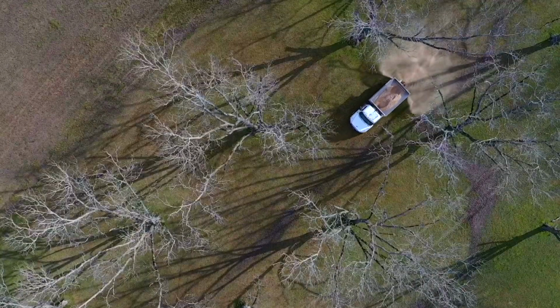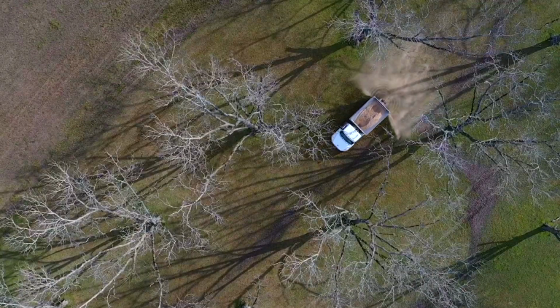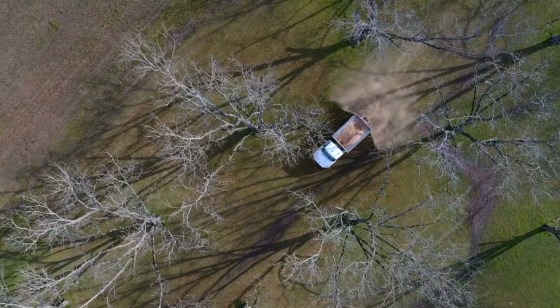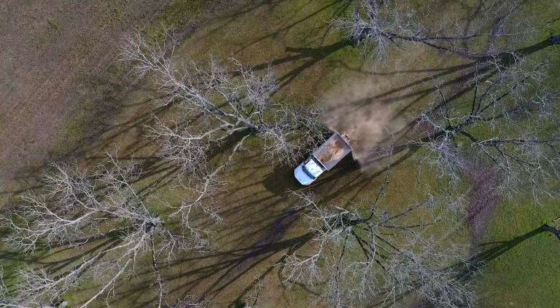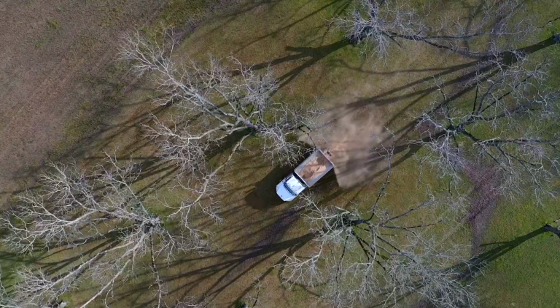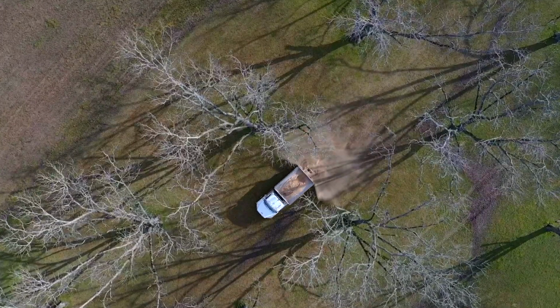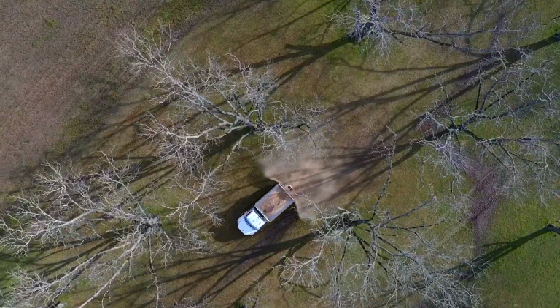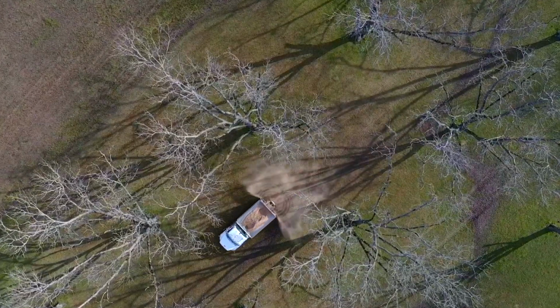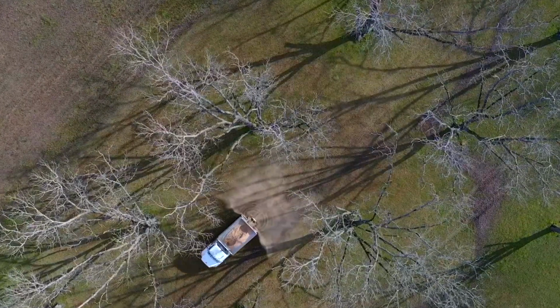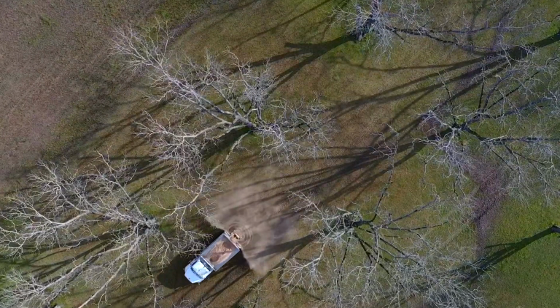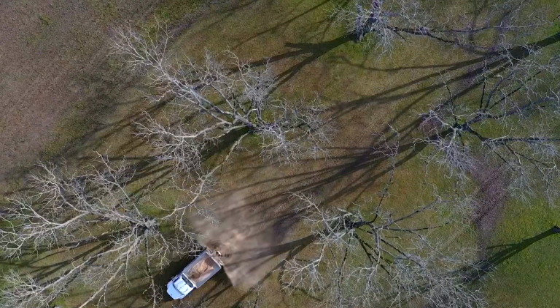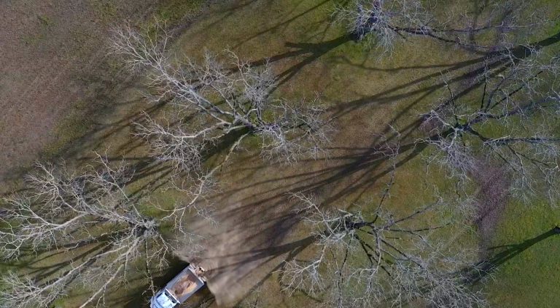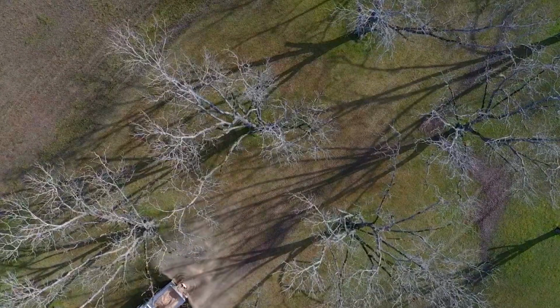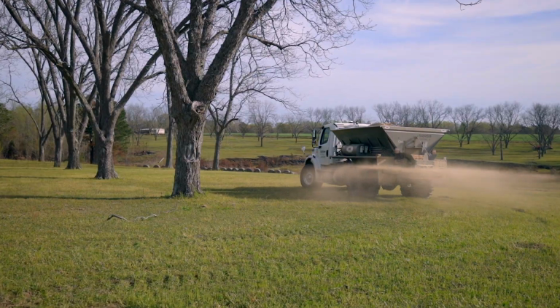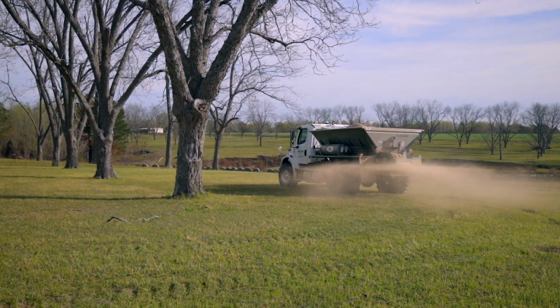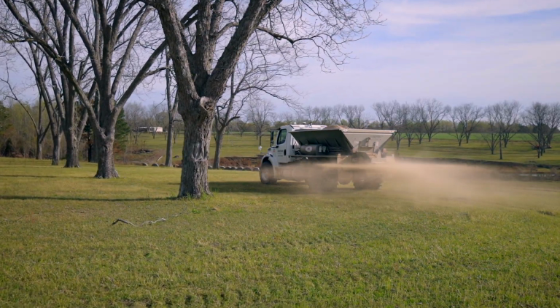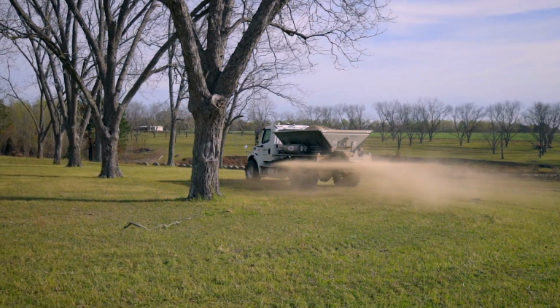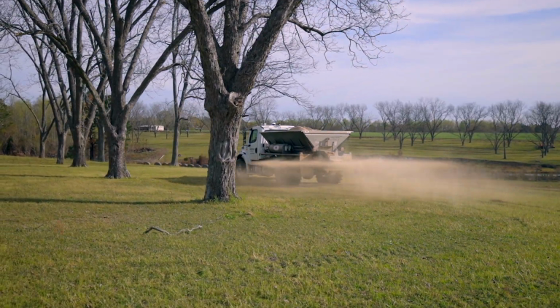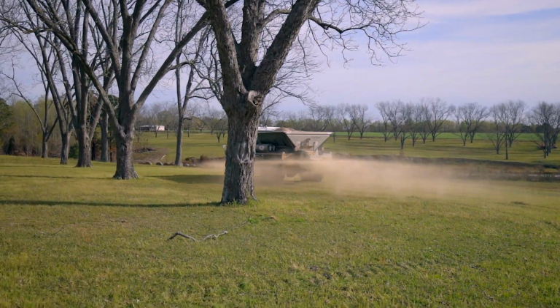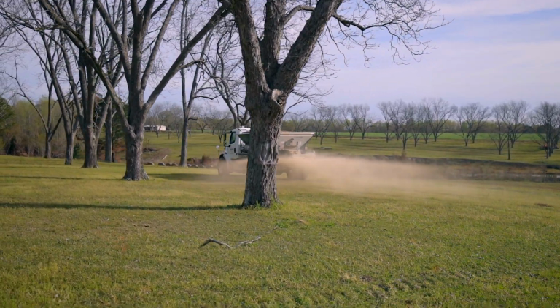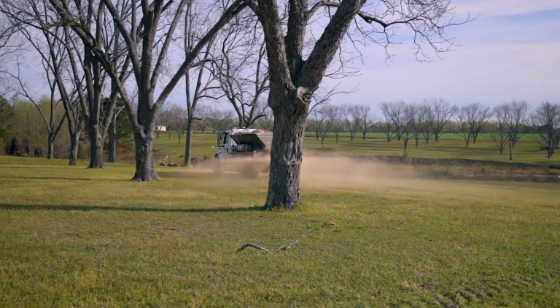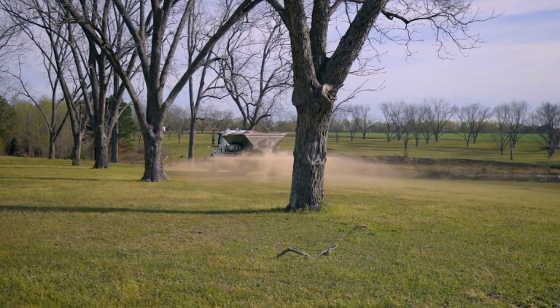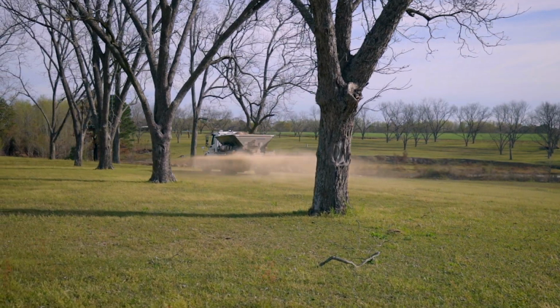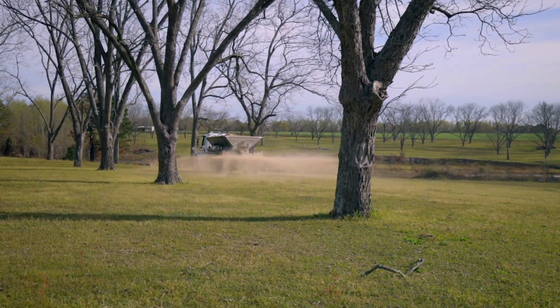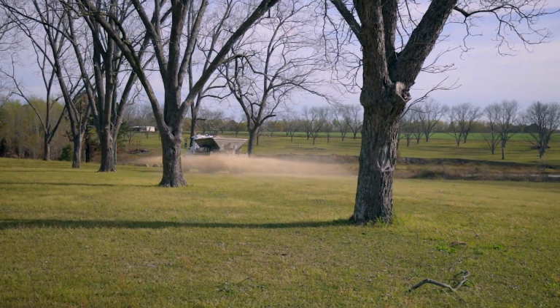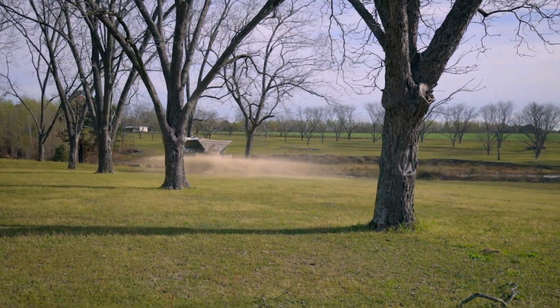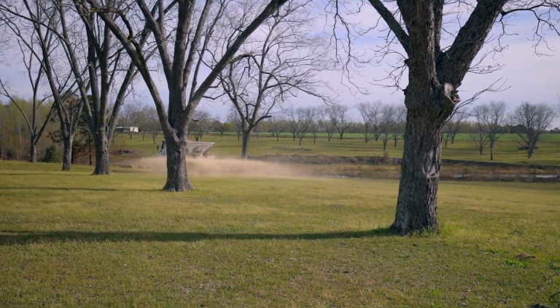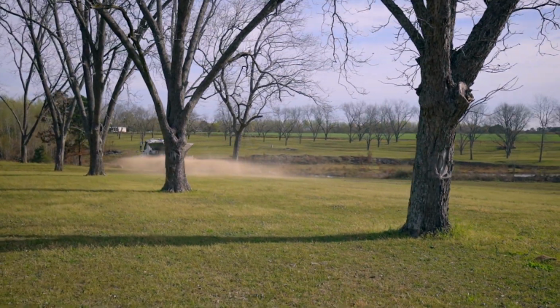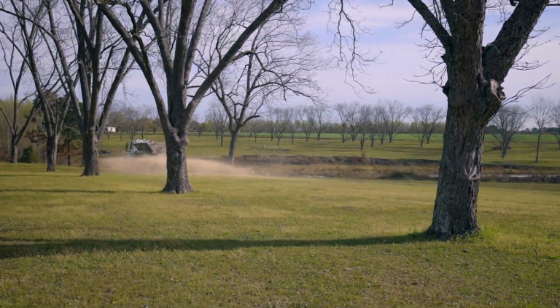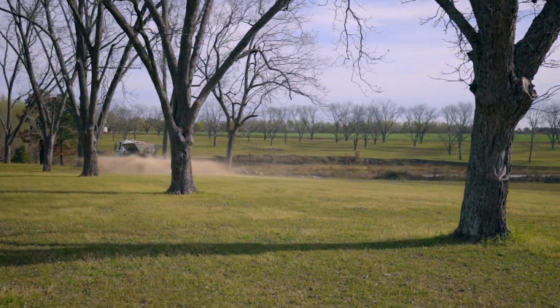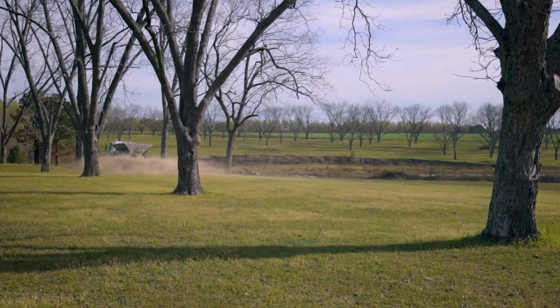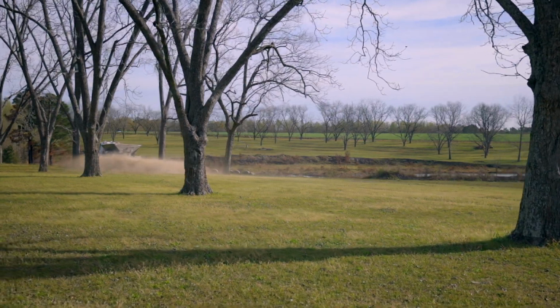A few phone calls or a Google search should easily turn up someone in your area who's equipped to deal with this kind of volume. They can often deliver and dump the product right on your property so that you can spread it yourself, or if they have a fertilizer truck you can pay them a little bit extra and they'll spread it for you.